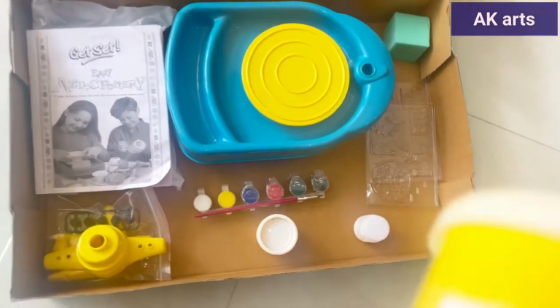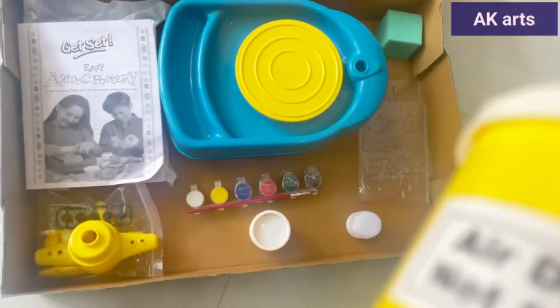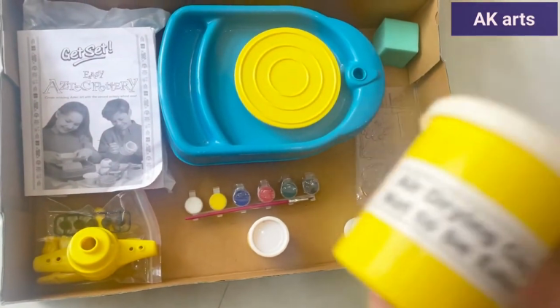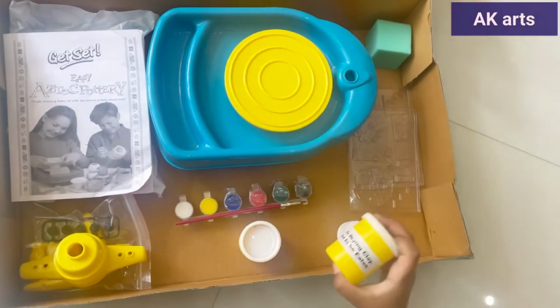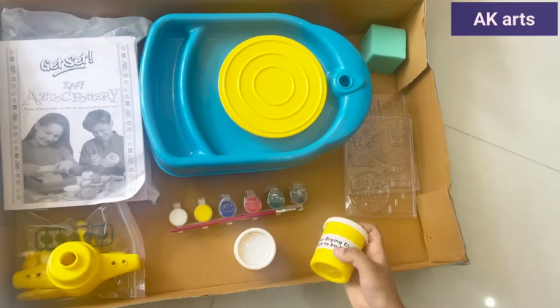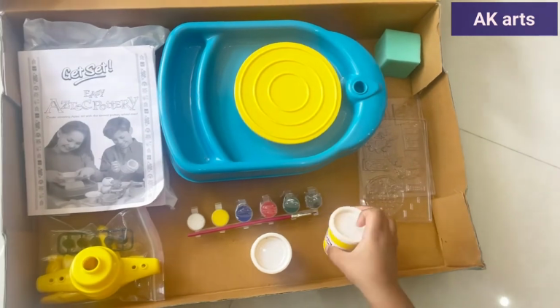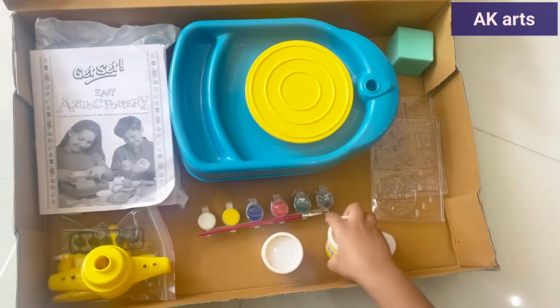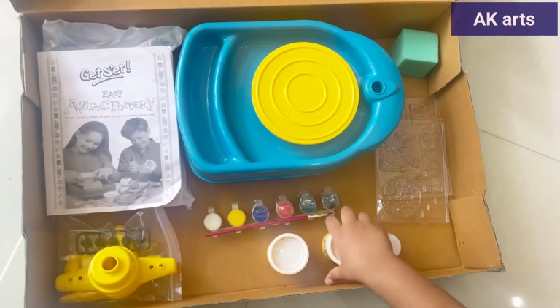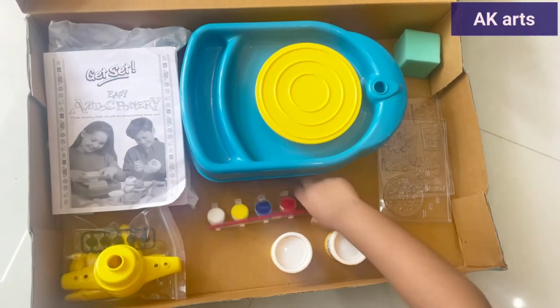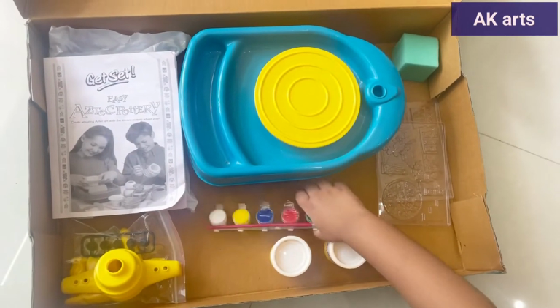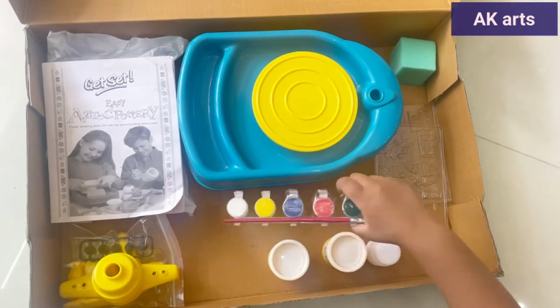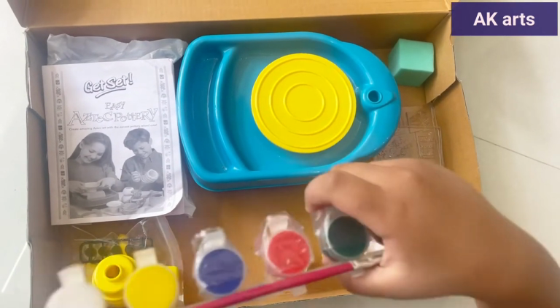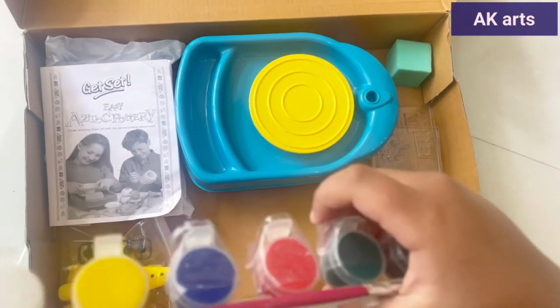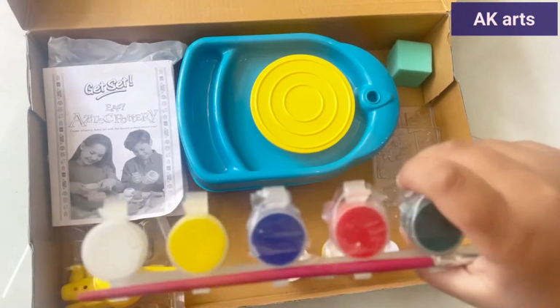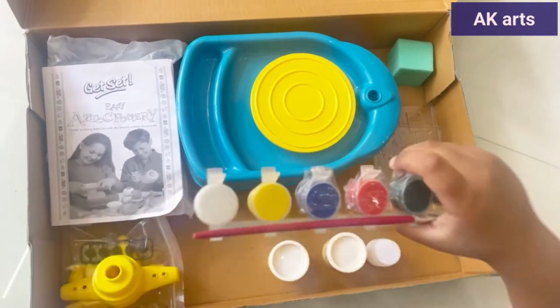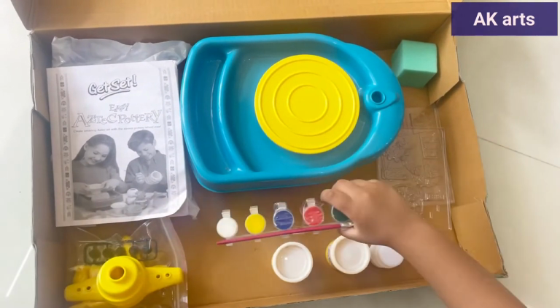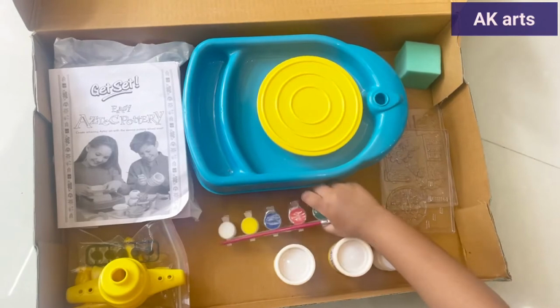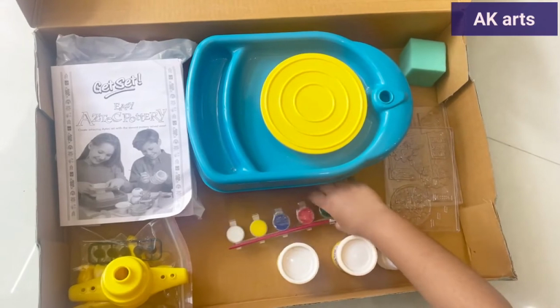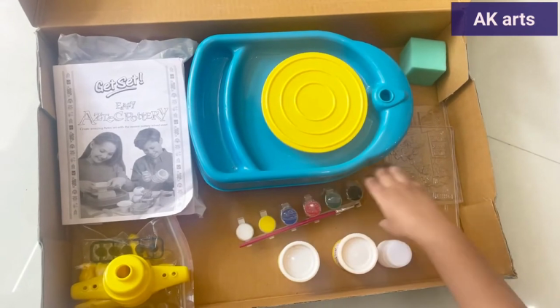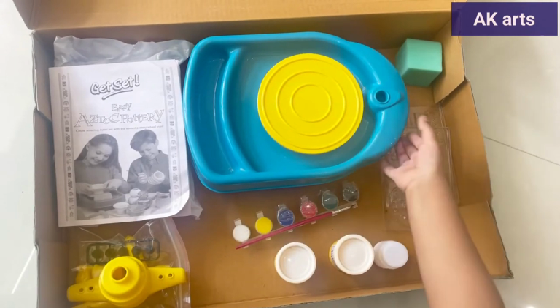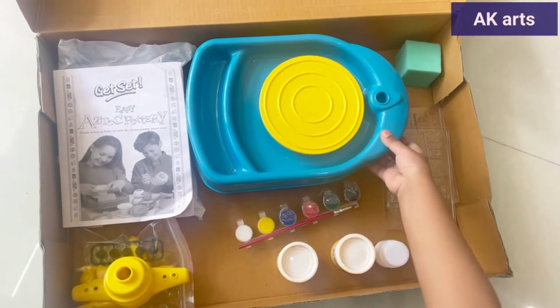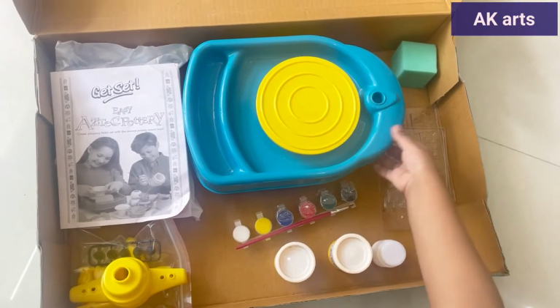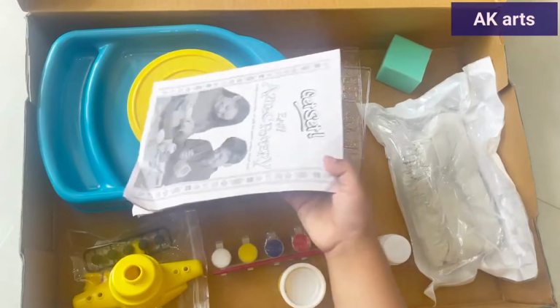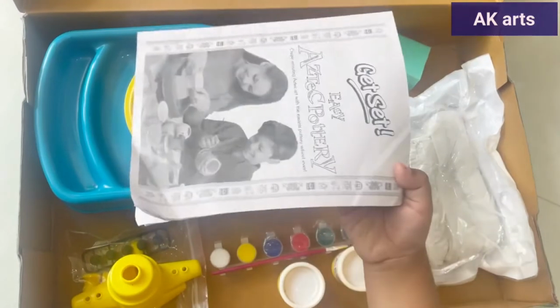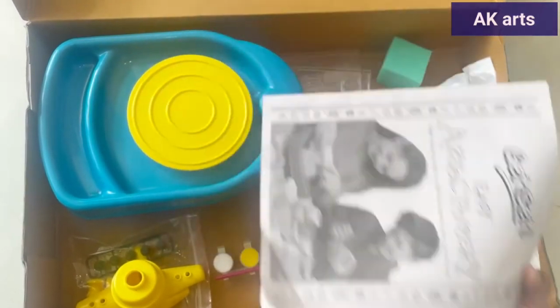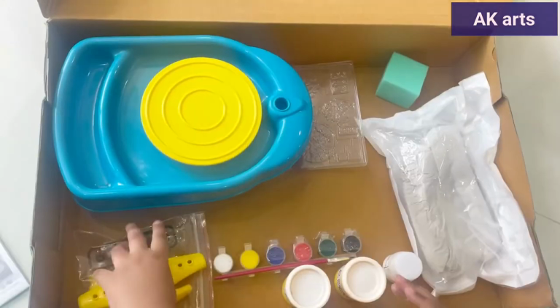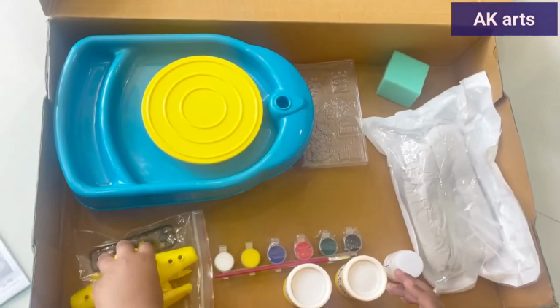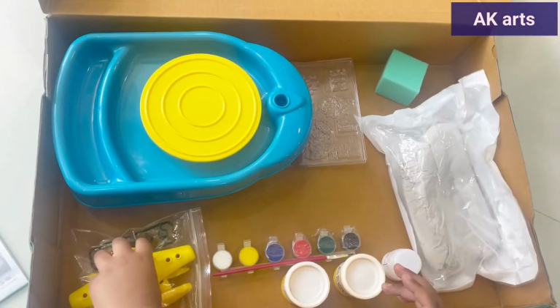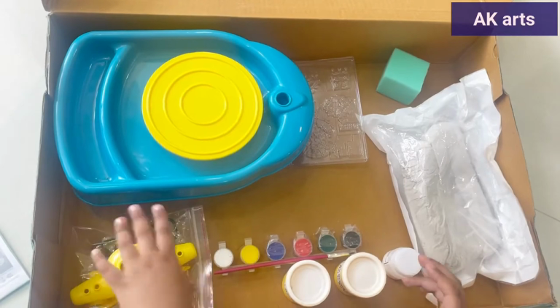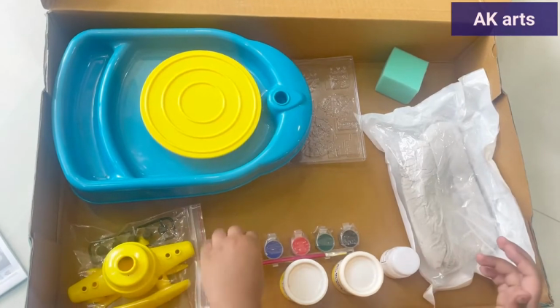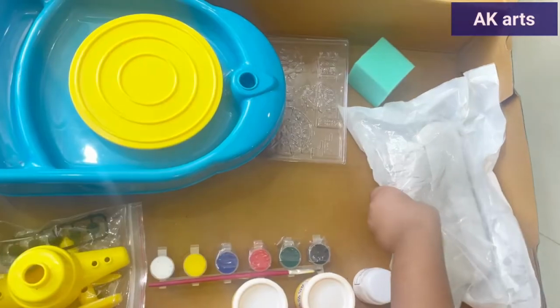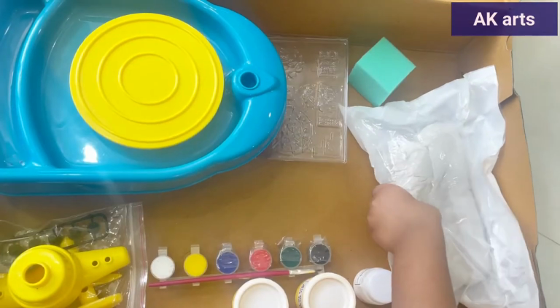It will not be eaten. Pants. Pottery manual. Tools. Trays.